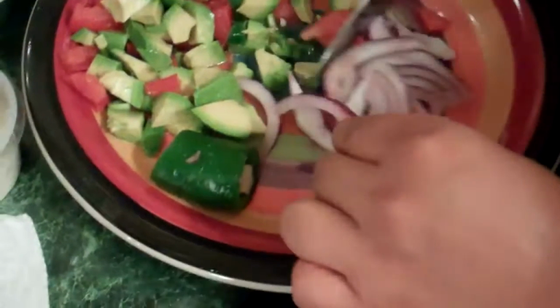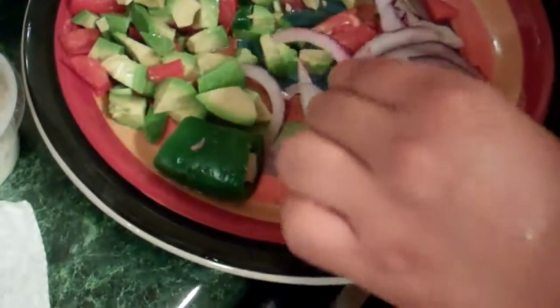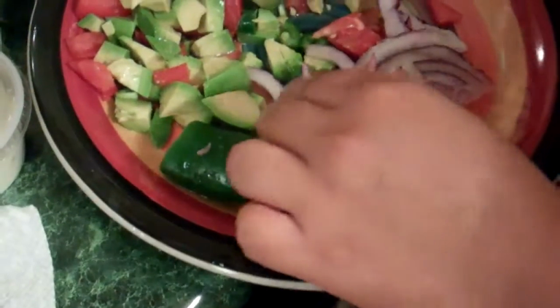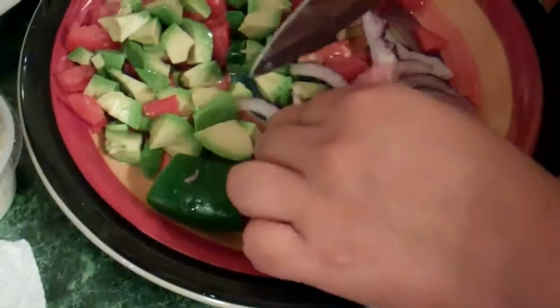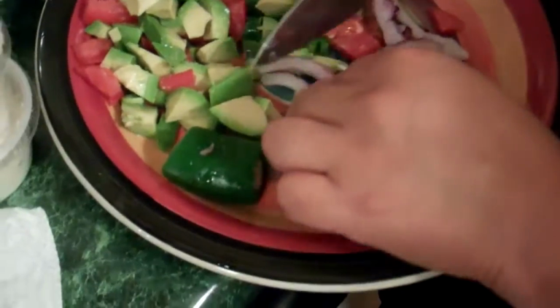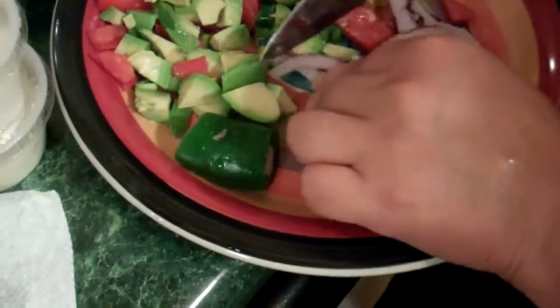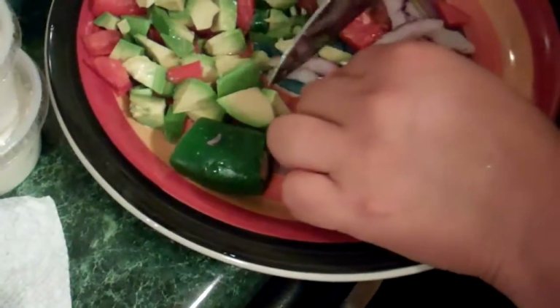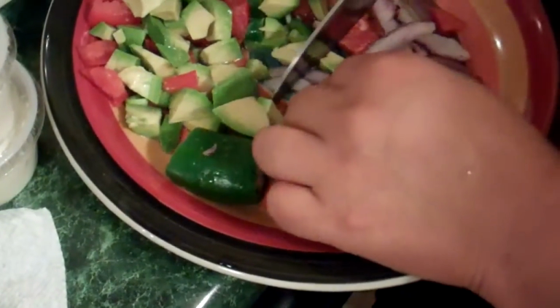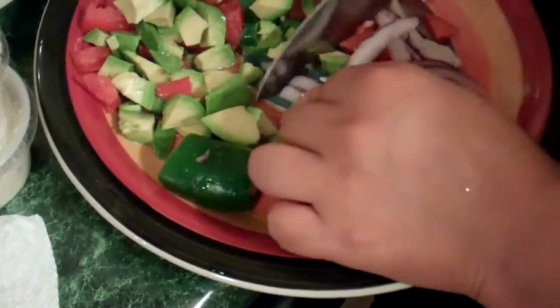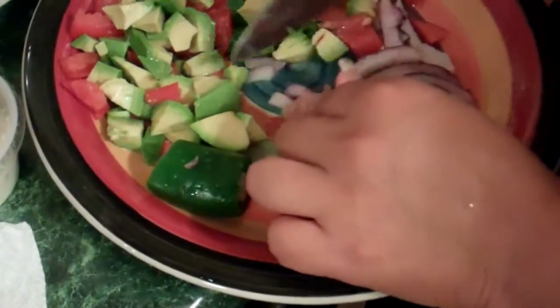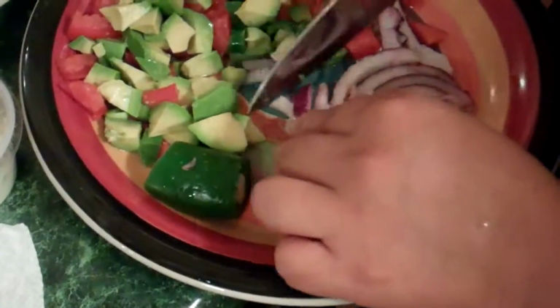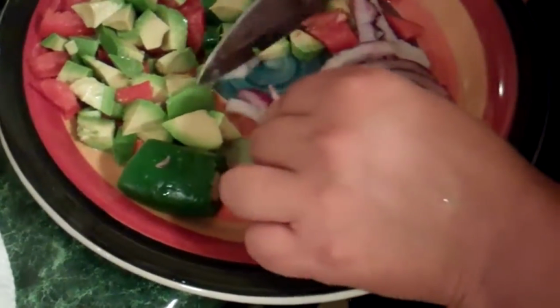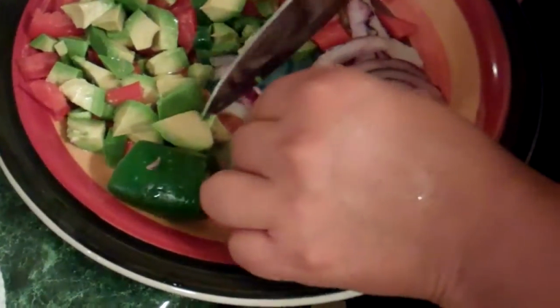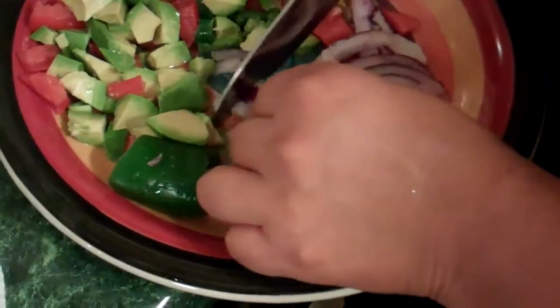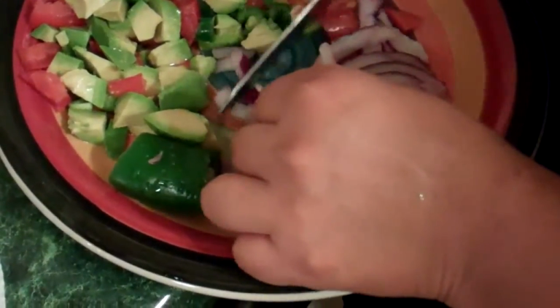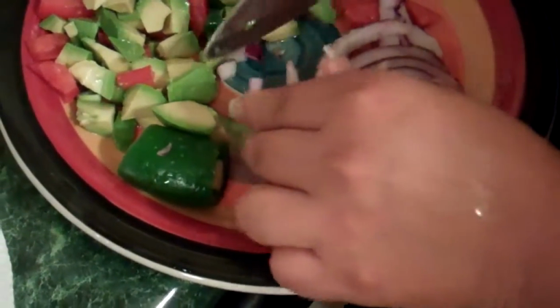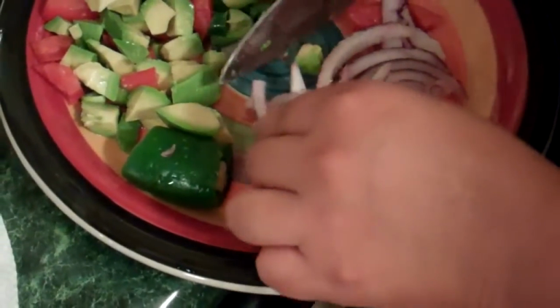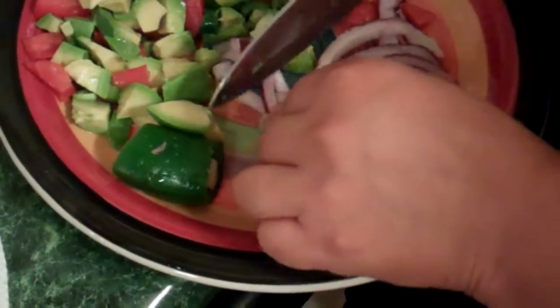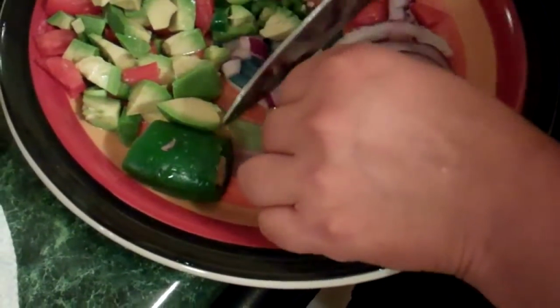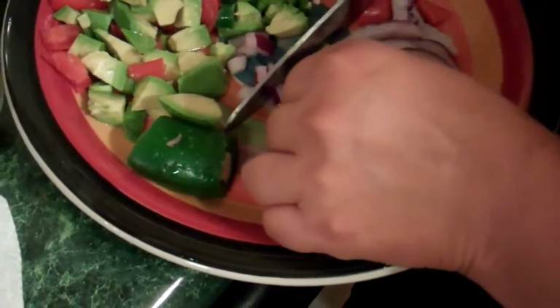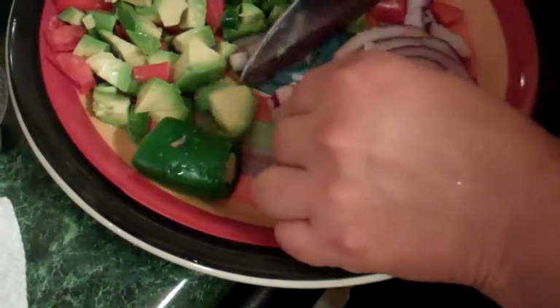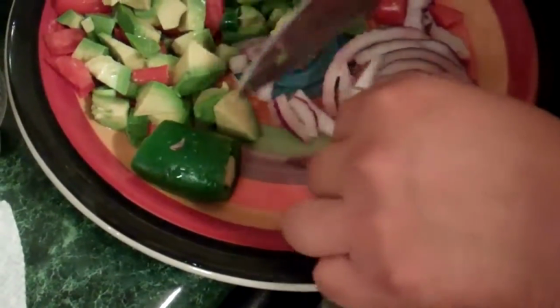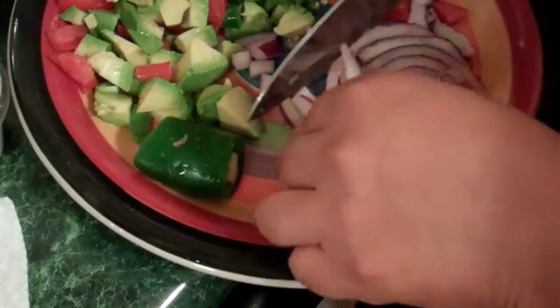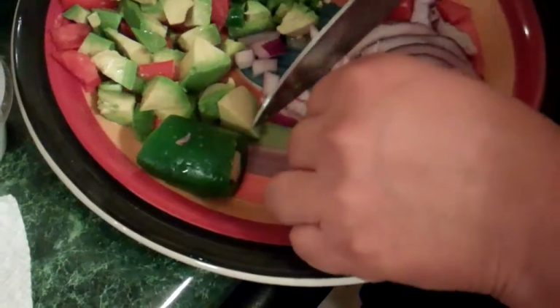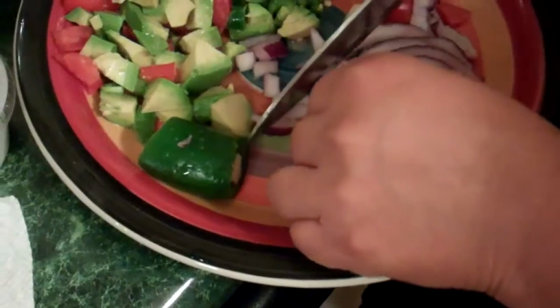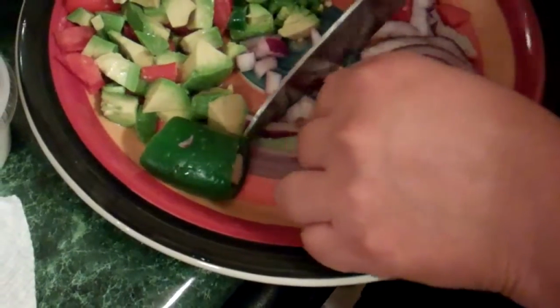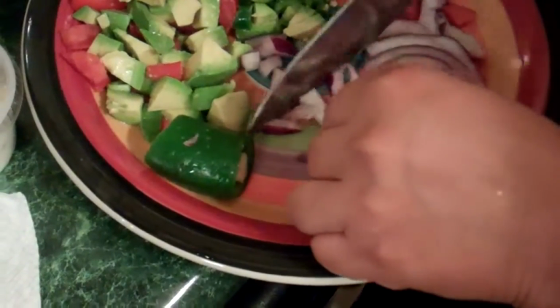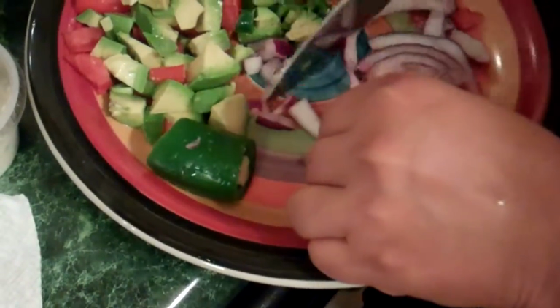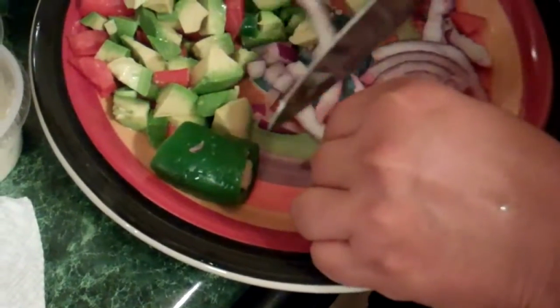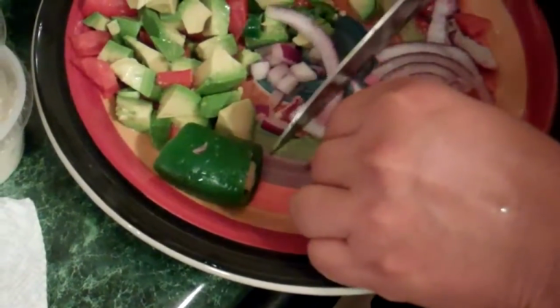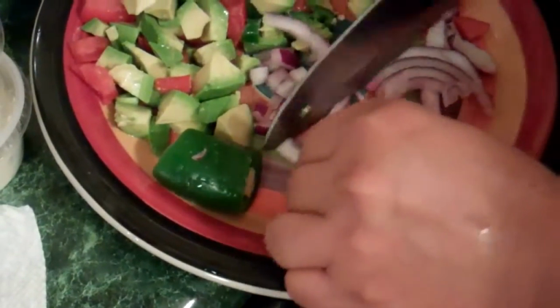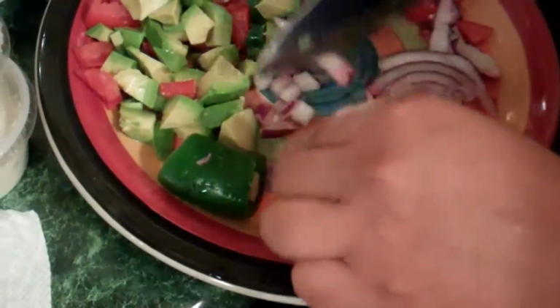Well, well, well. What is this little delicacy? Guacamole. Wow.